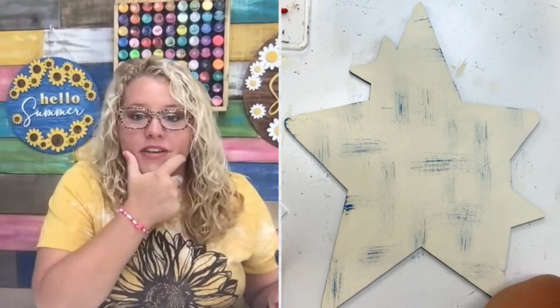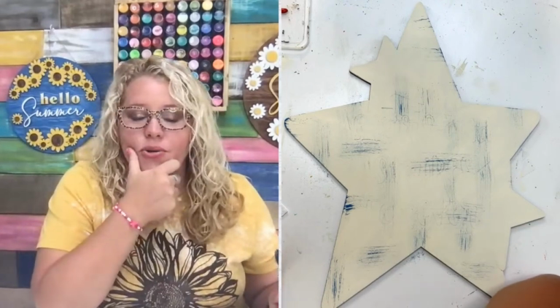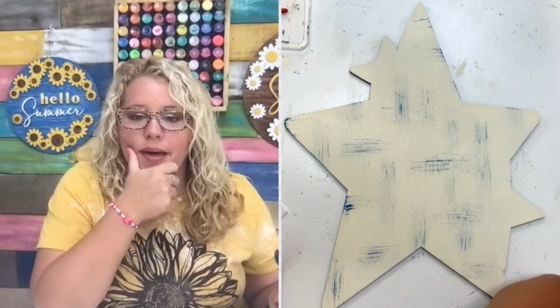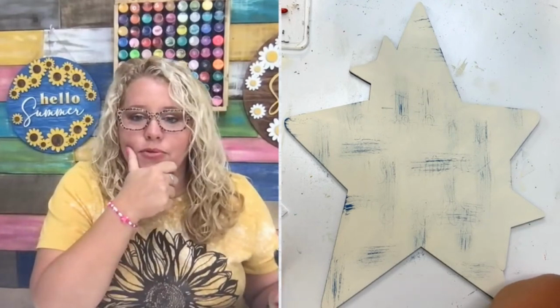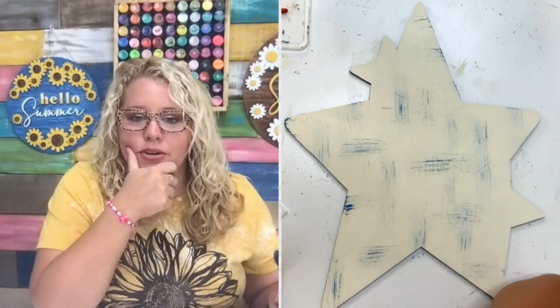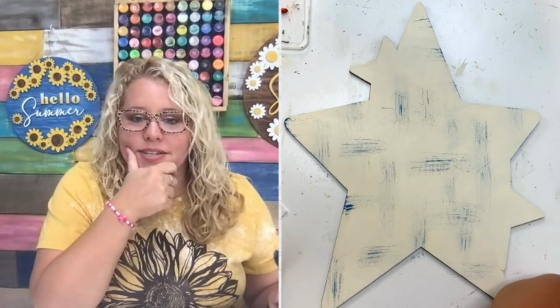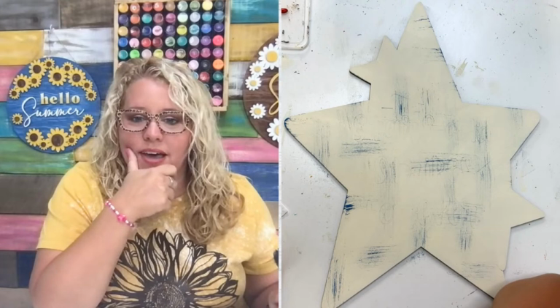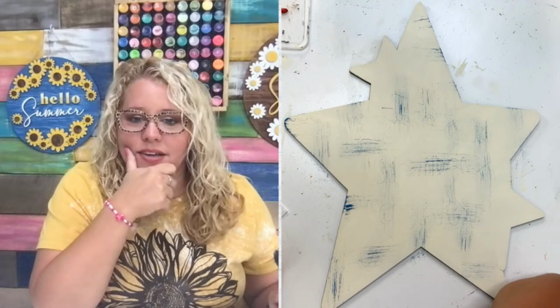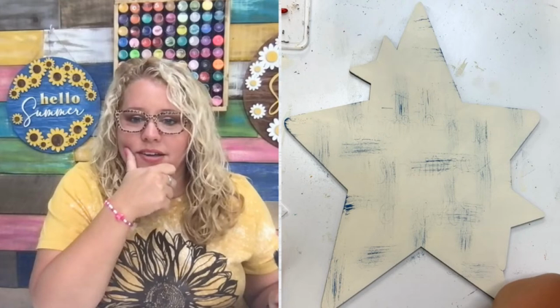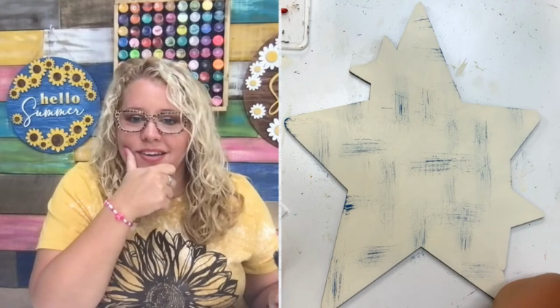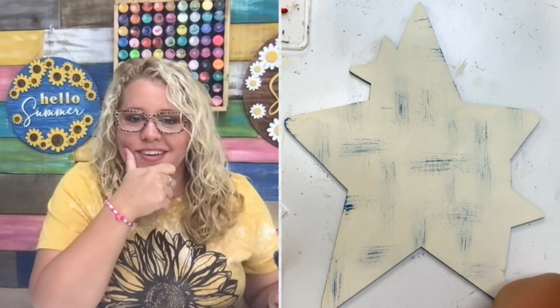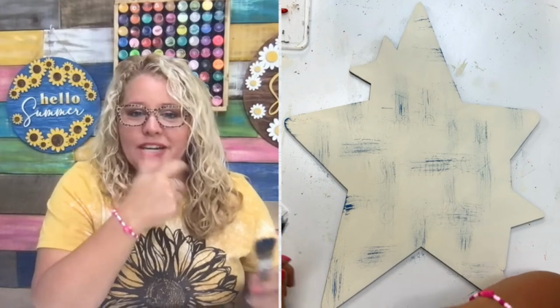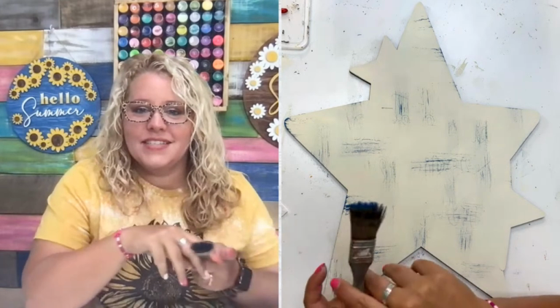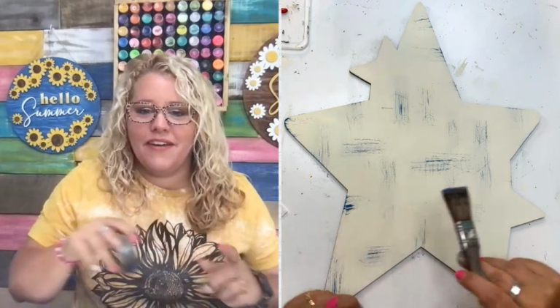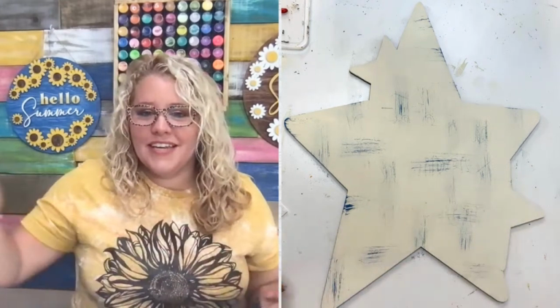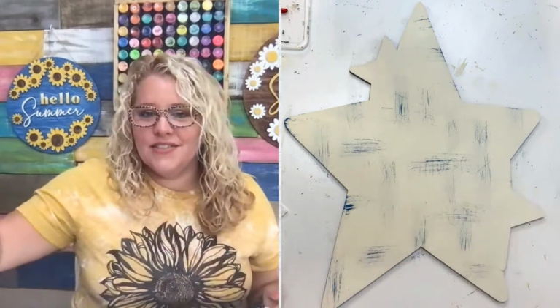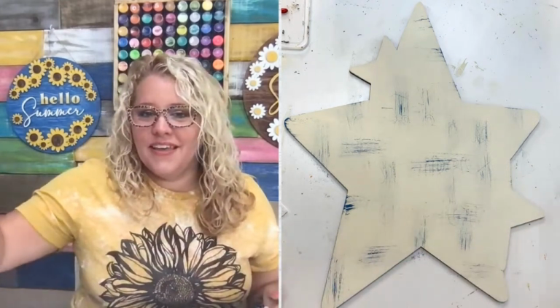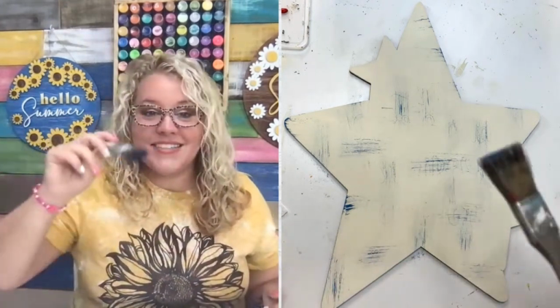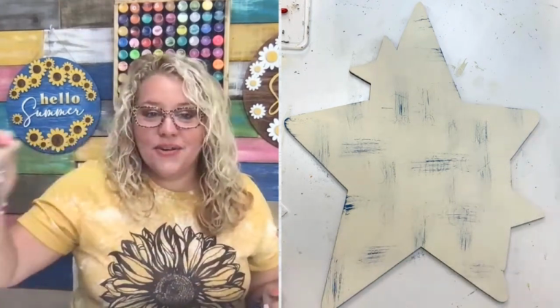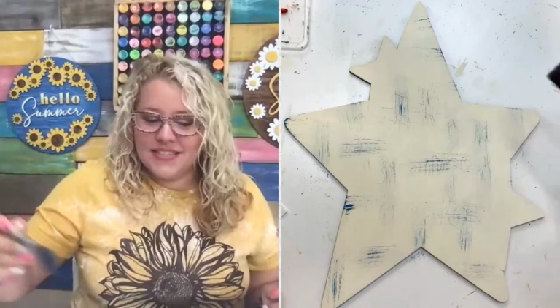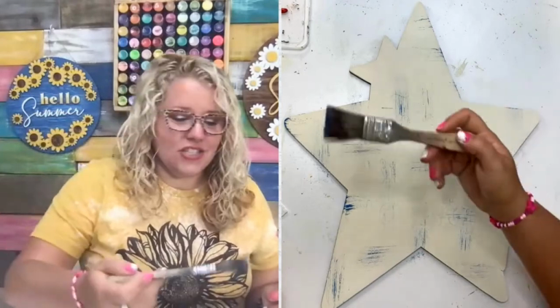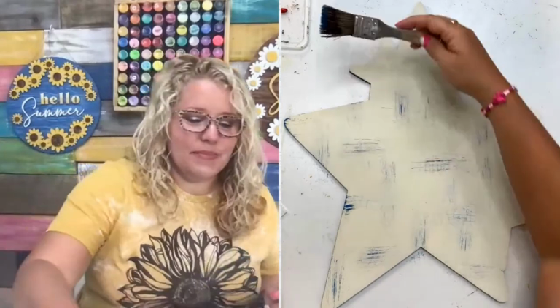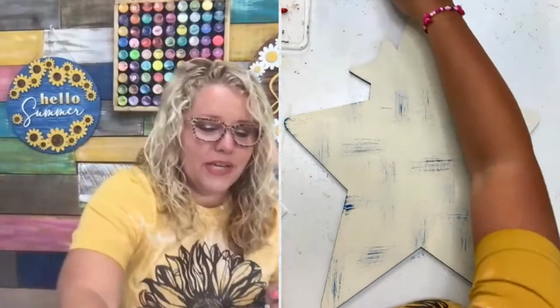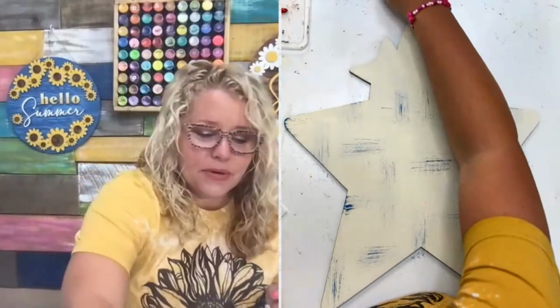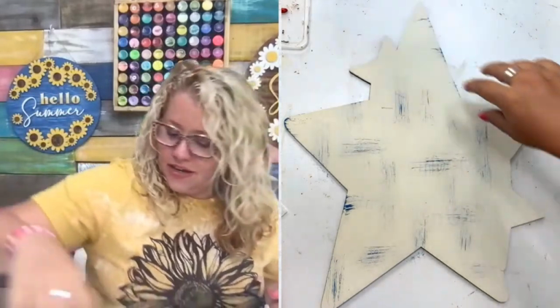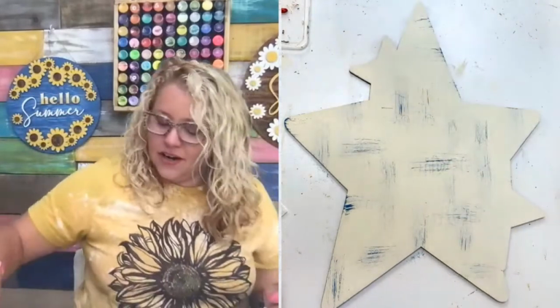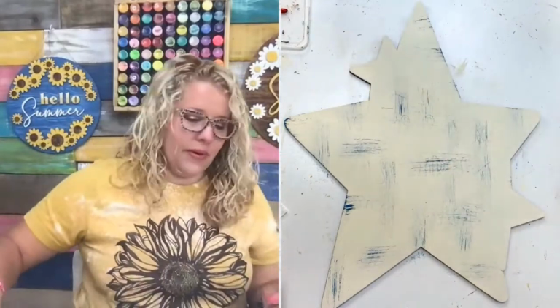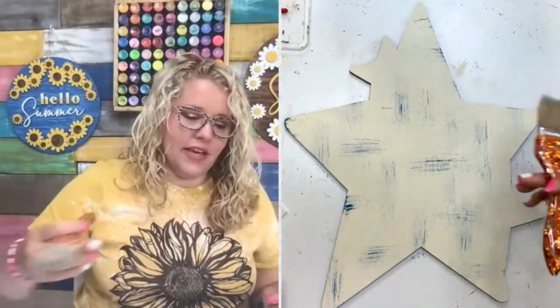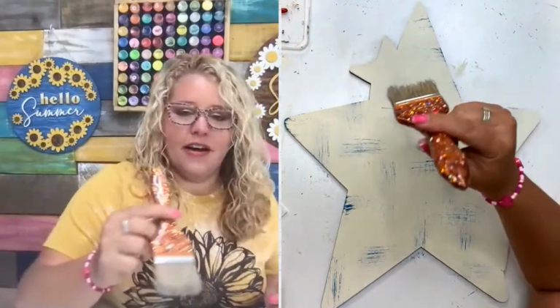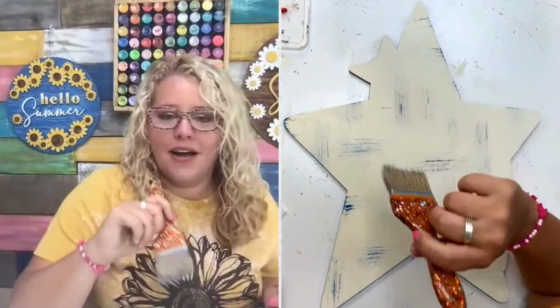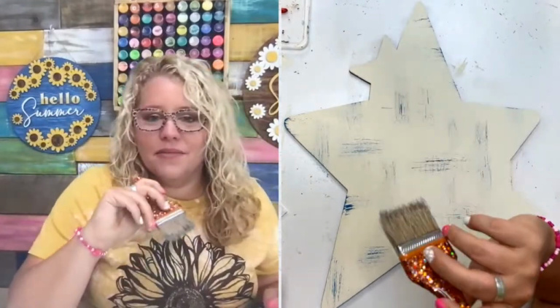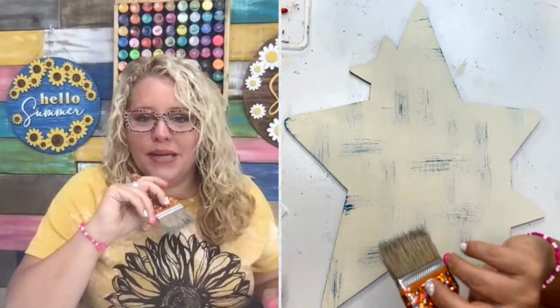Yvonne said an old hardback hymnal would be good practice — yeah! Marie said this is her favorite technique and she uses it on many things. I saw you use this technique just this past weekend when we were crafting together in Myrtle Beach.